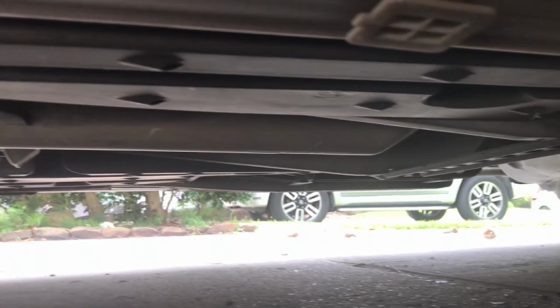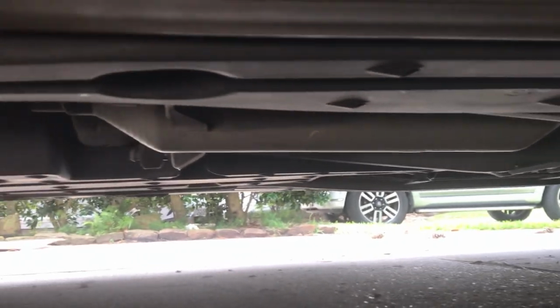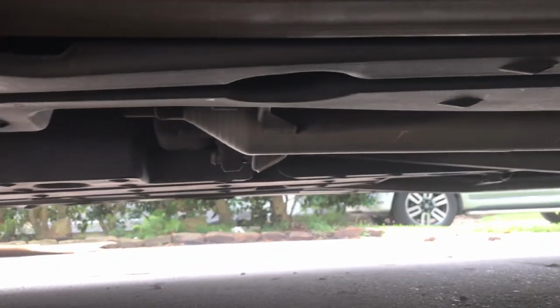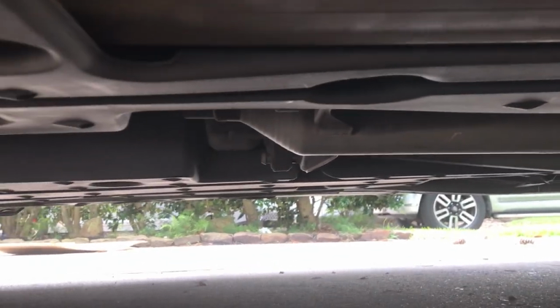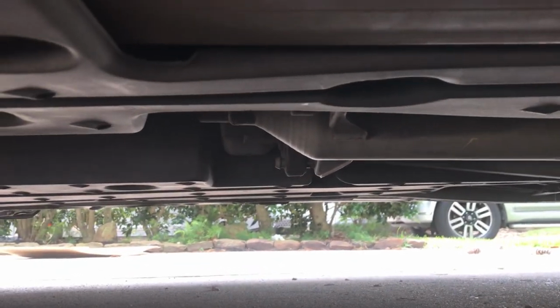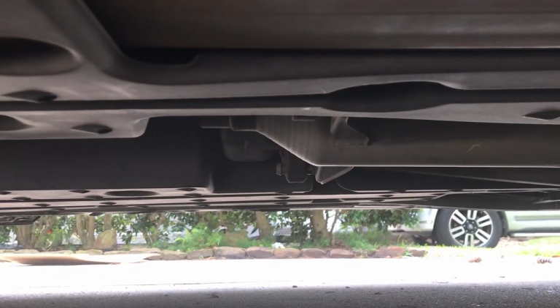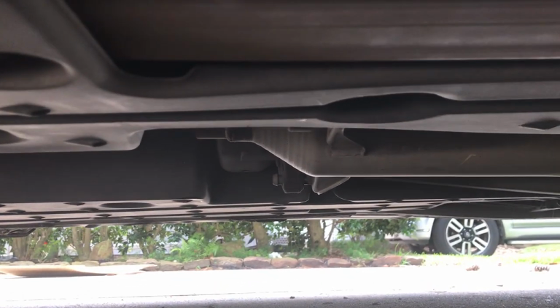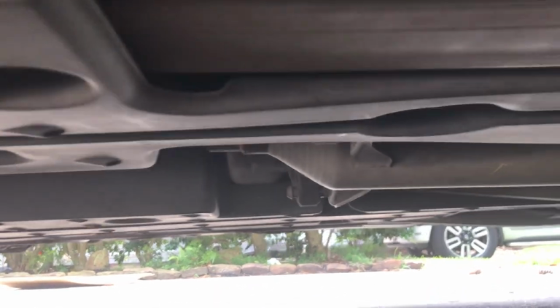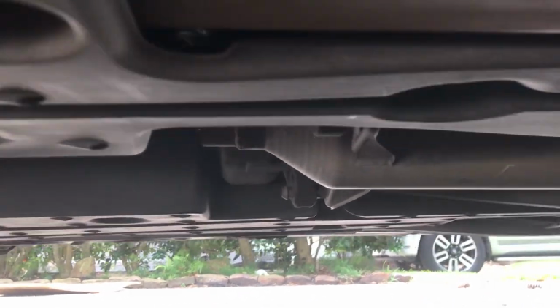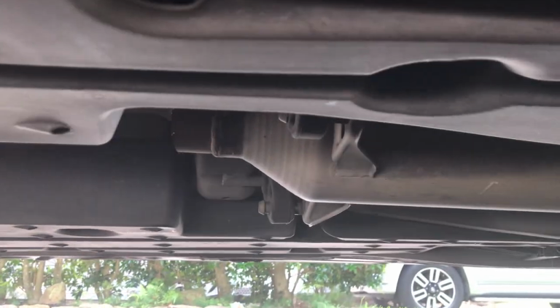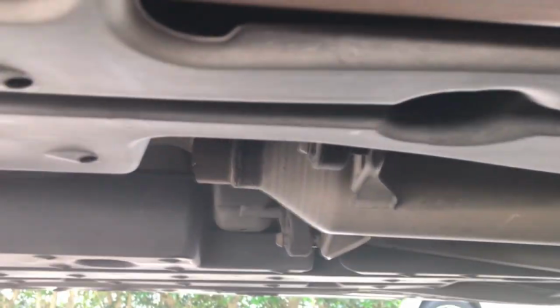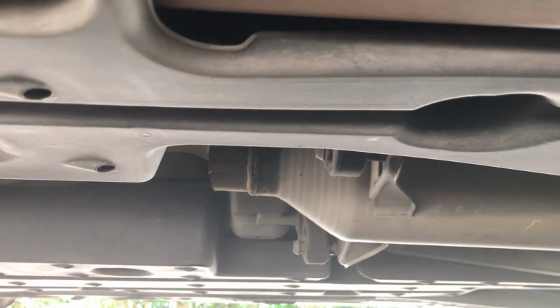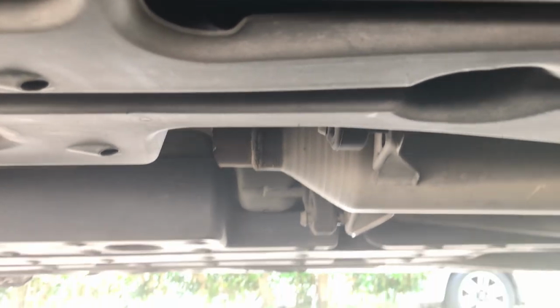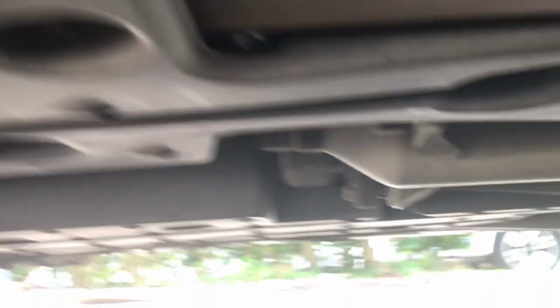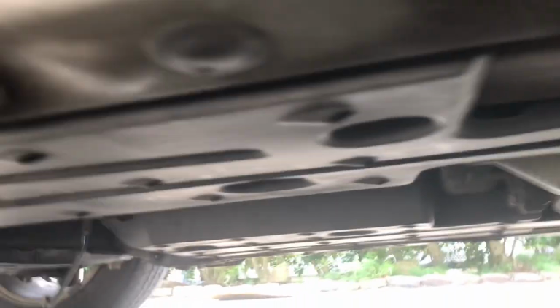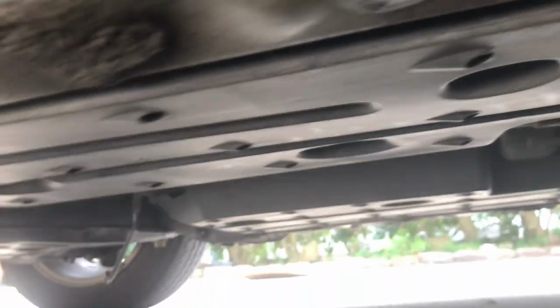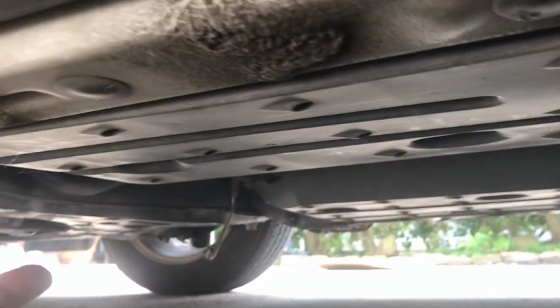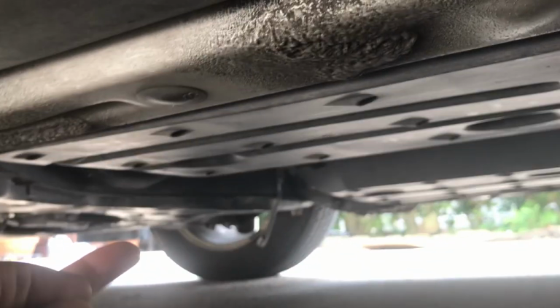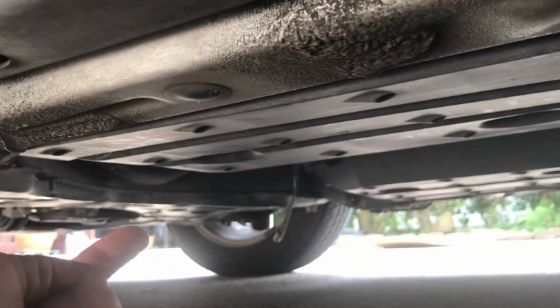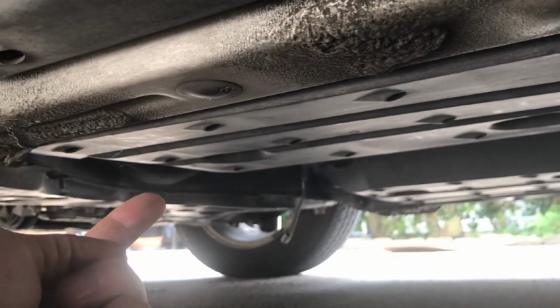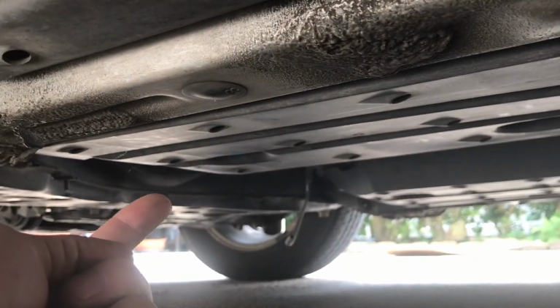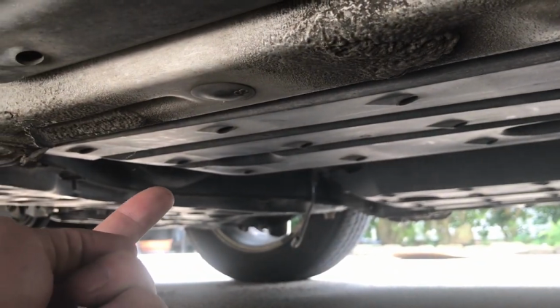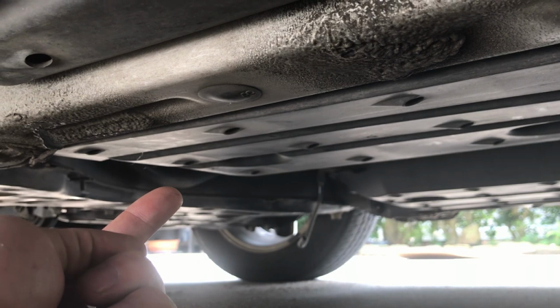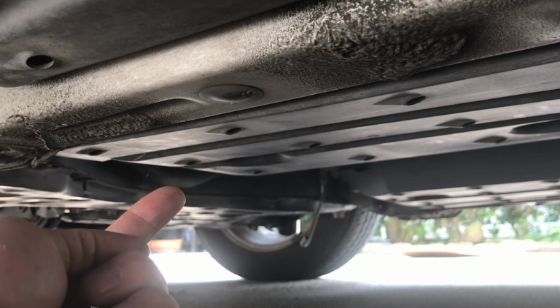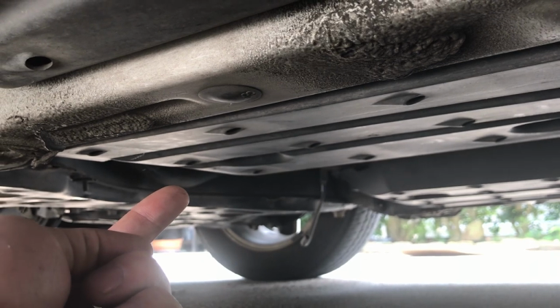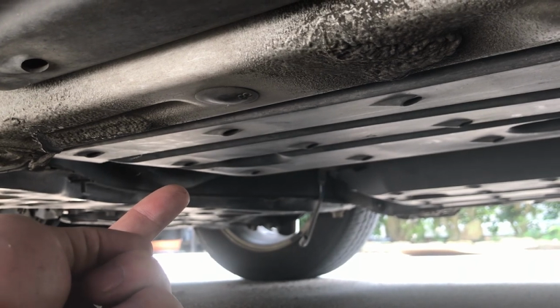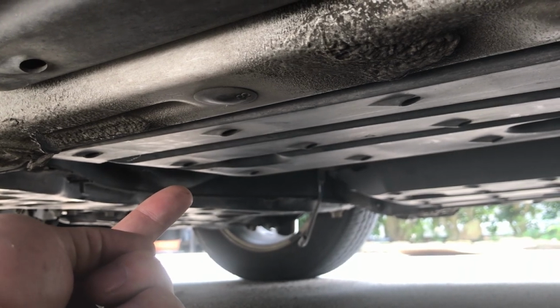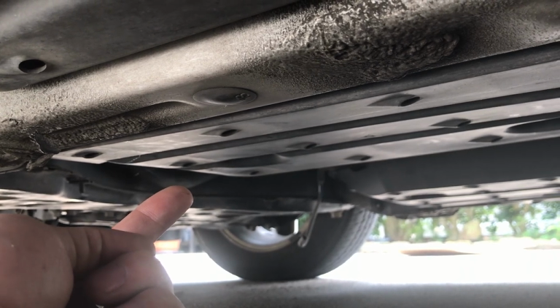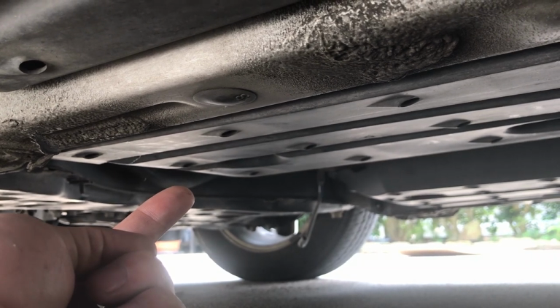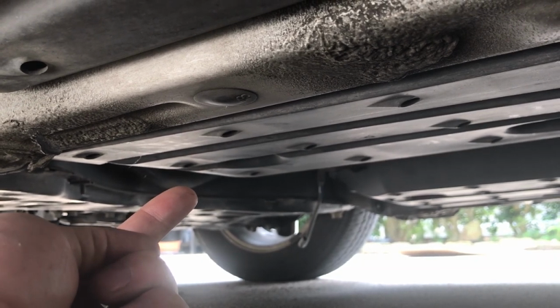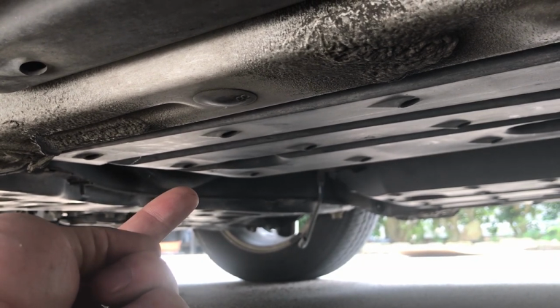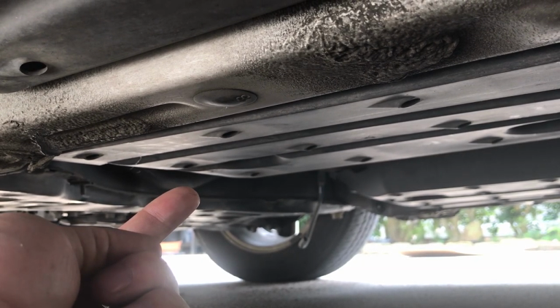And exit the vehicle. I believe there's another O2 sensor in this general area. They jacked up the car, they made an incision here and they made an incision over here by the flange. They were probably in and out within a minute or two minutes.